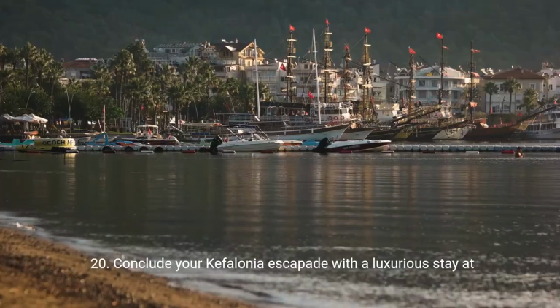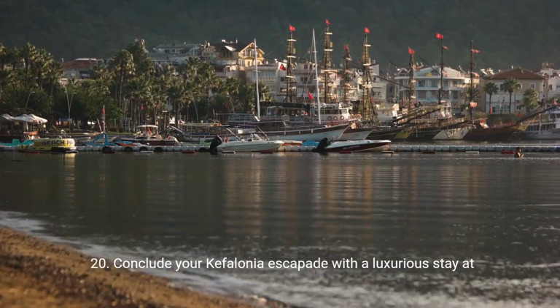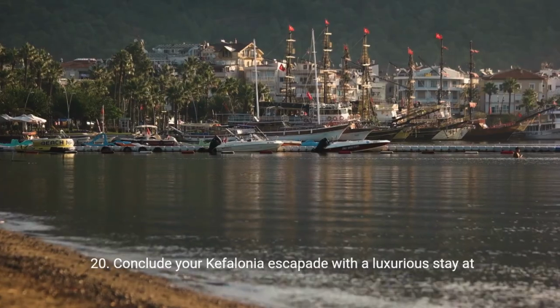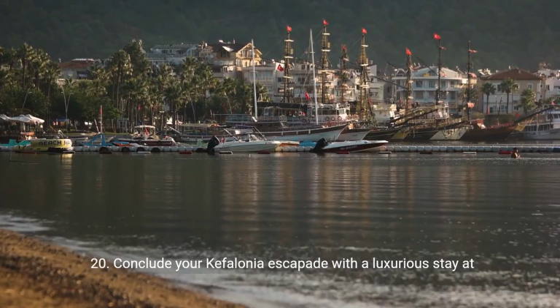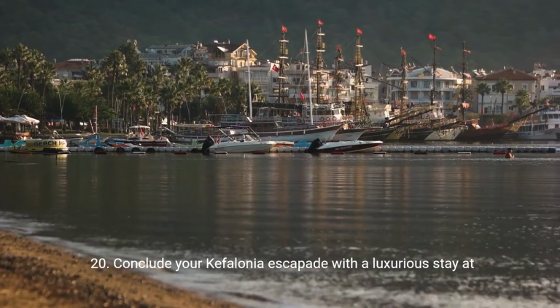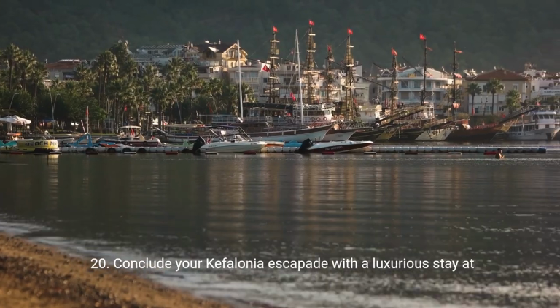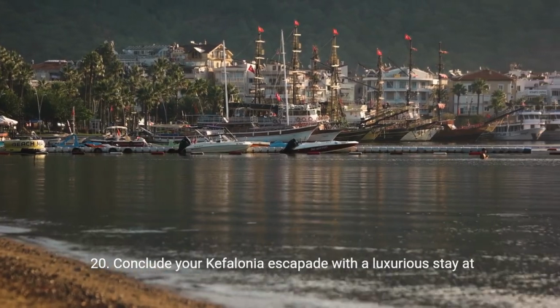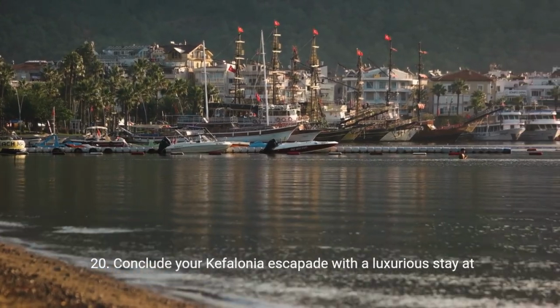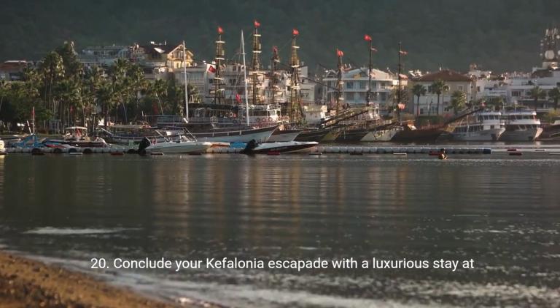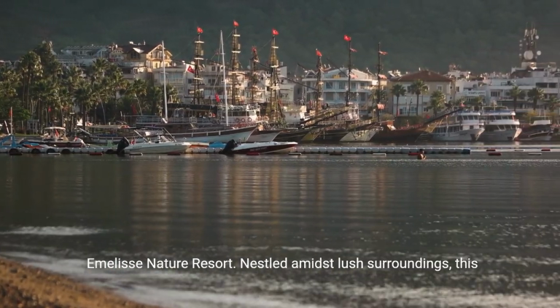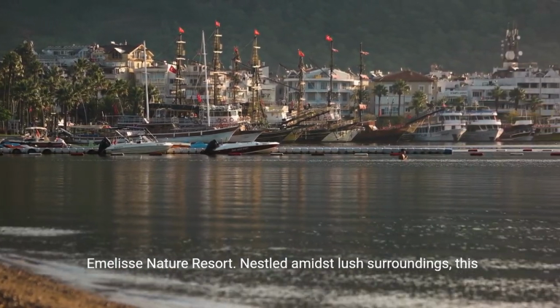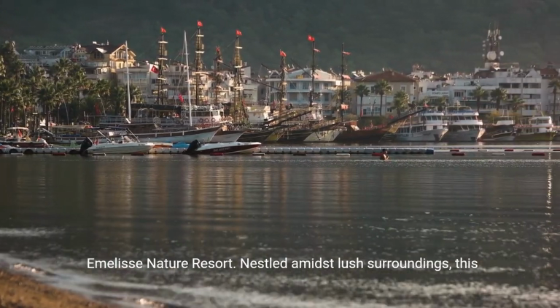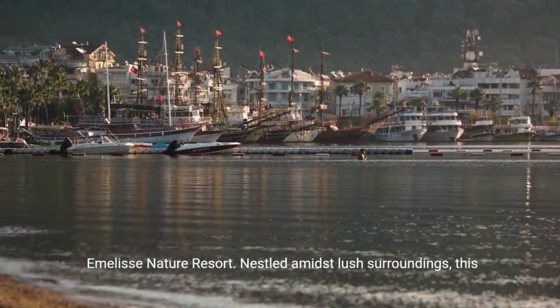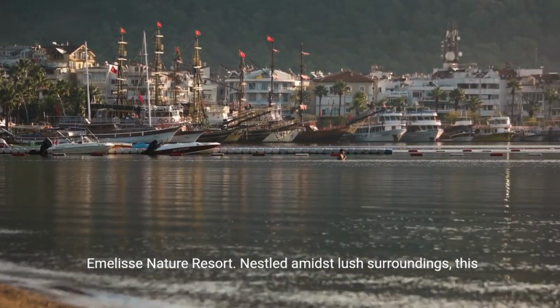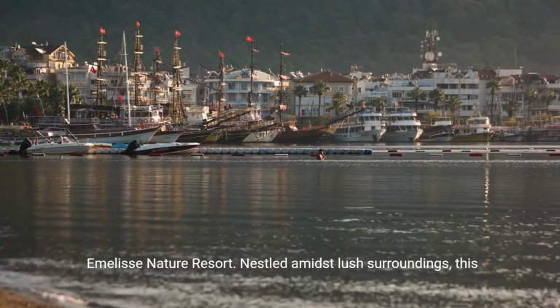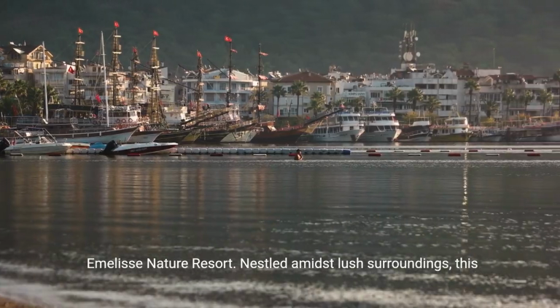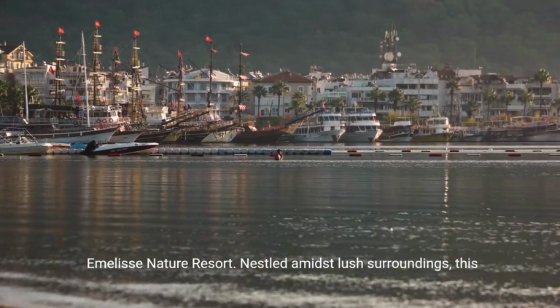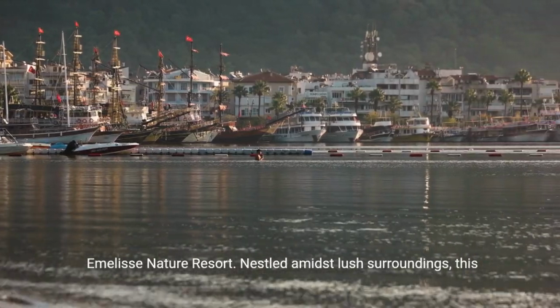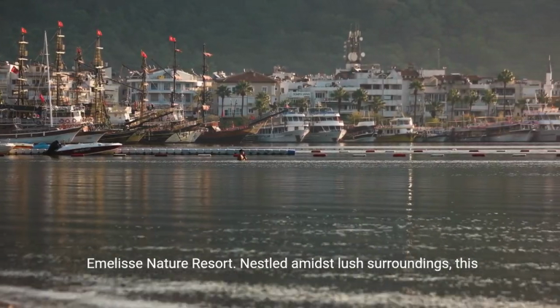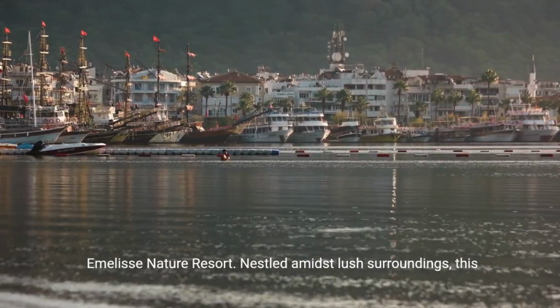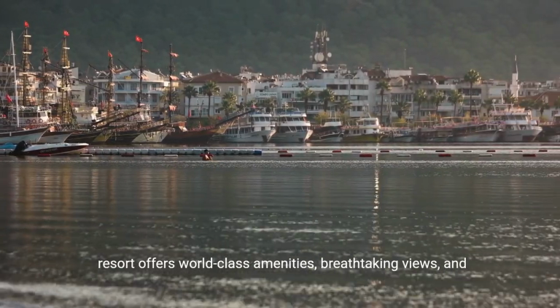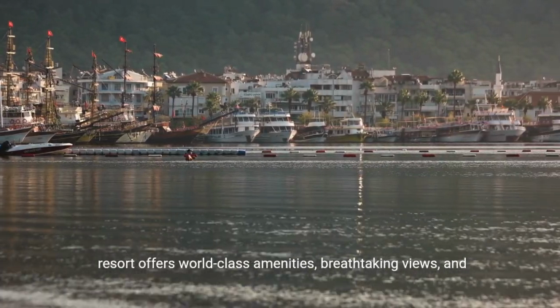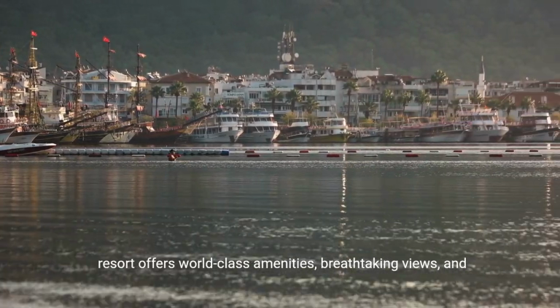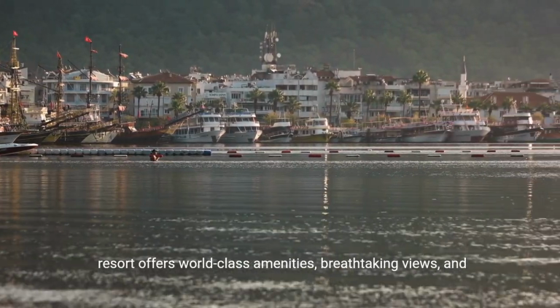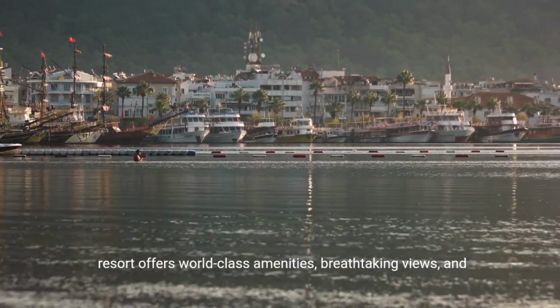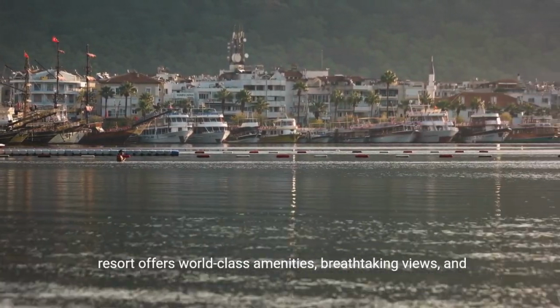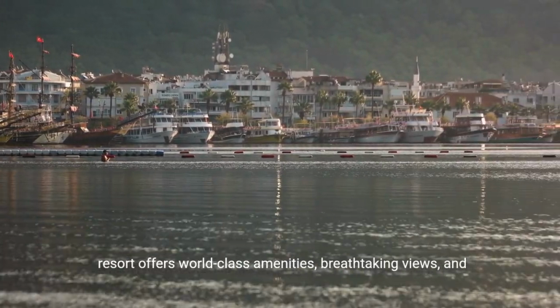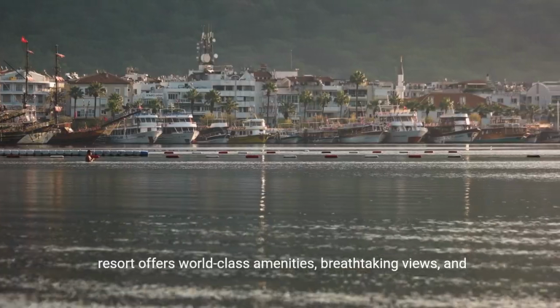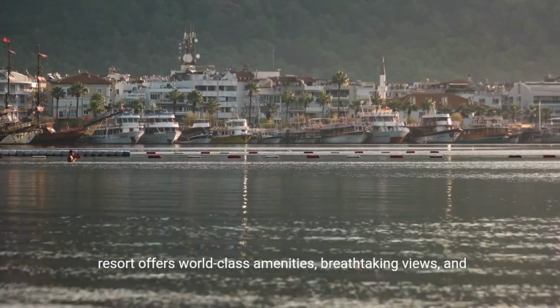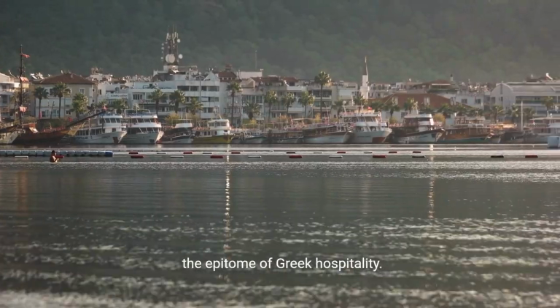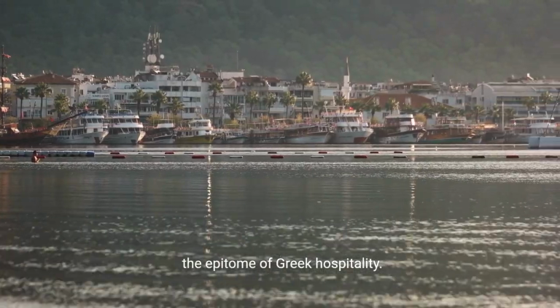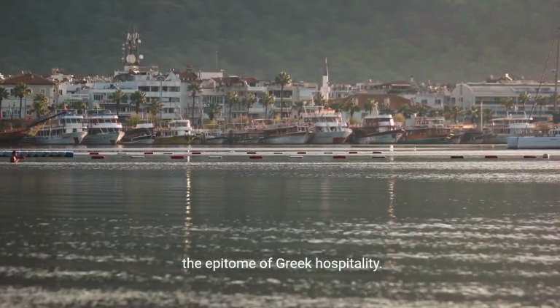20. Conclude your Cephalonia escapade with a luxurious stay at Emily's Nature Resort. Nestled amidst lush surroundings, this resort offers world-class amenities, breathtaking views, and the epitome of Greek hospitality.